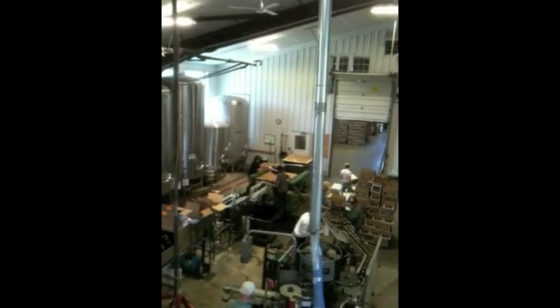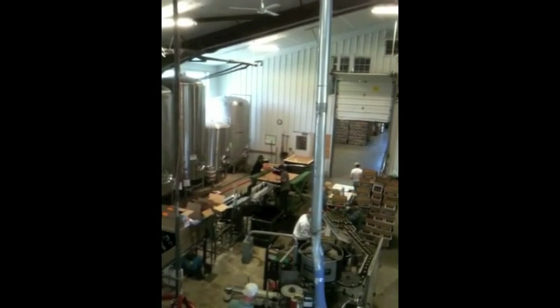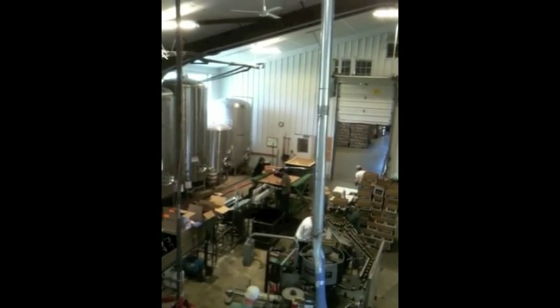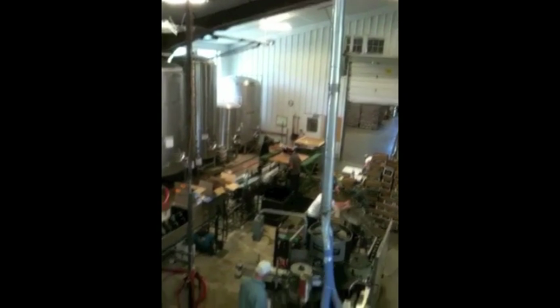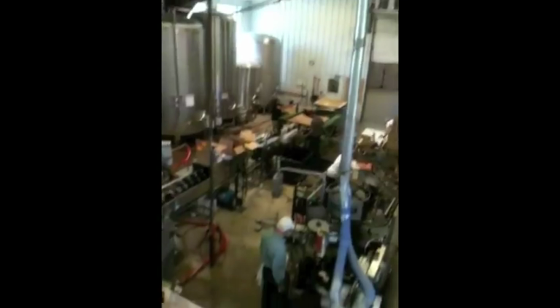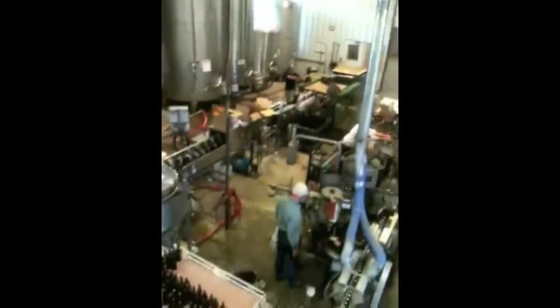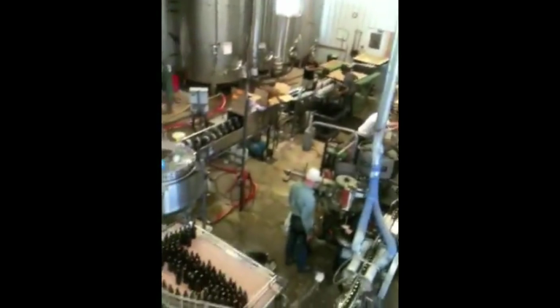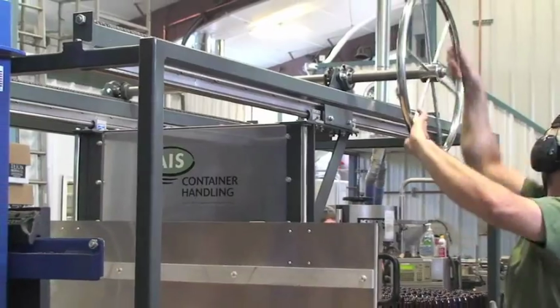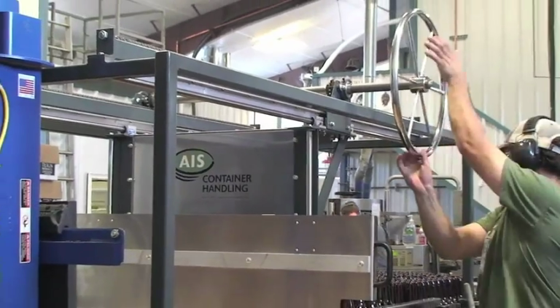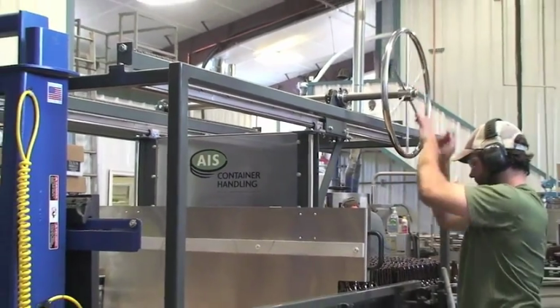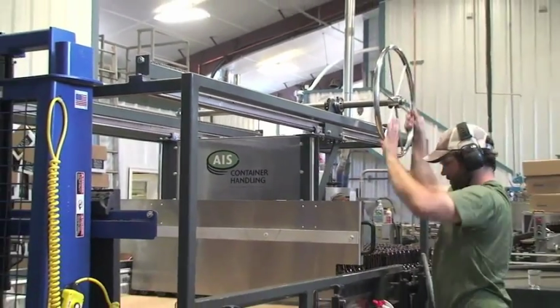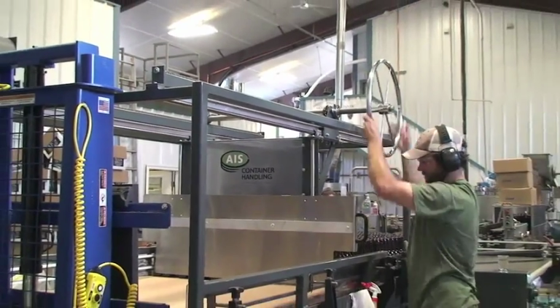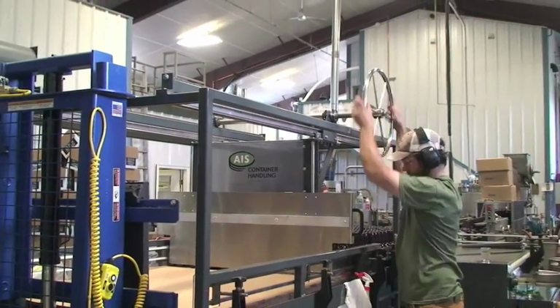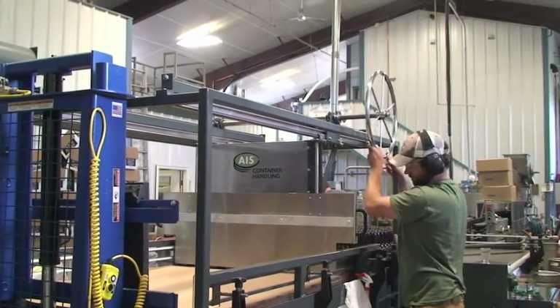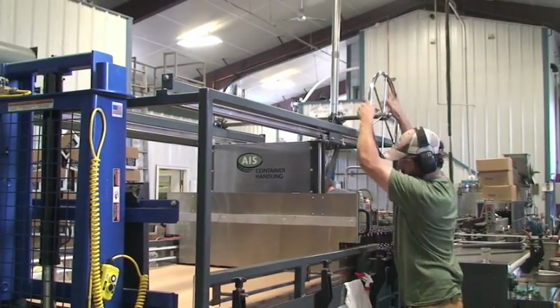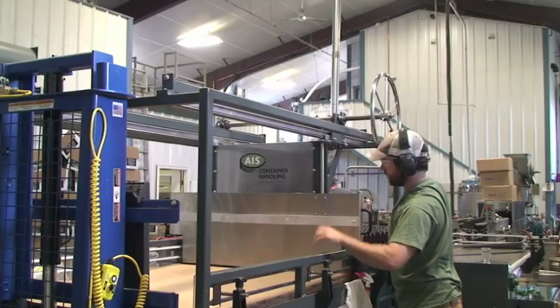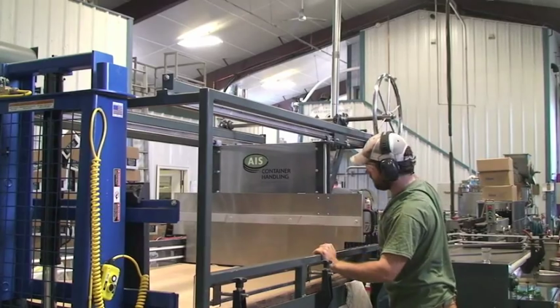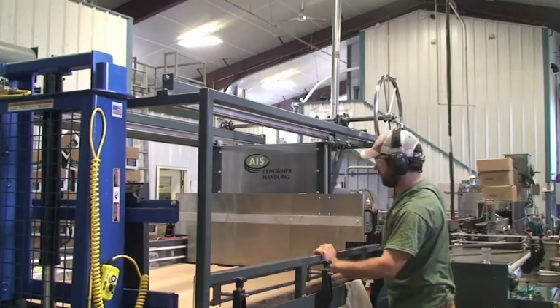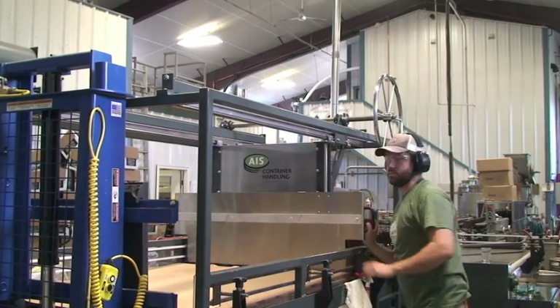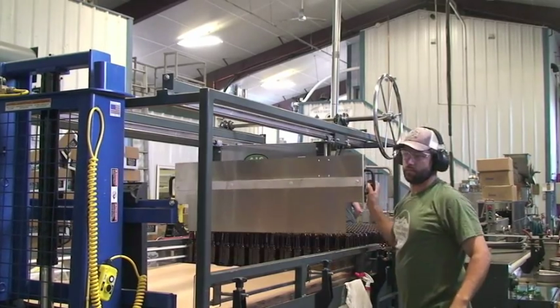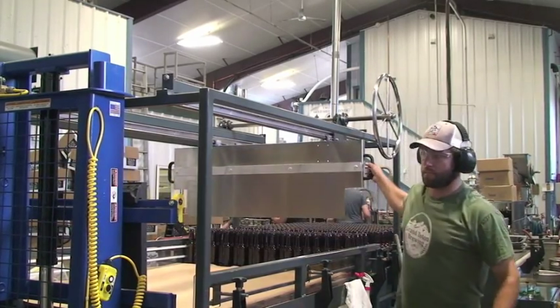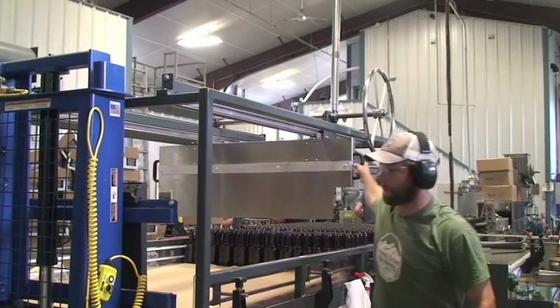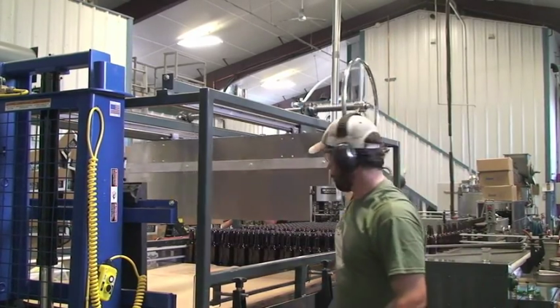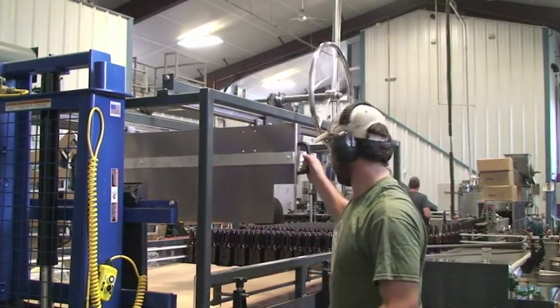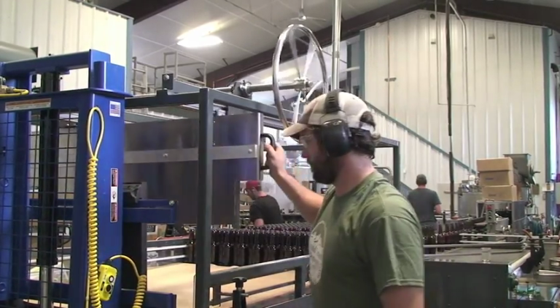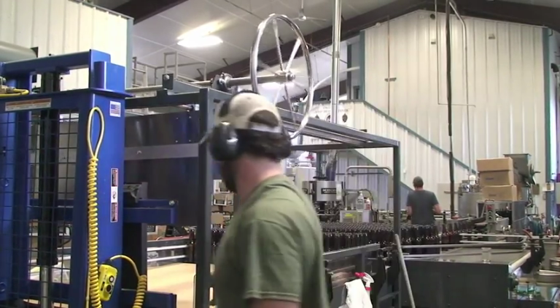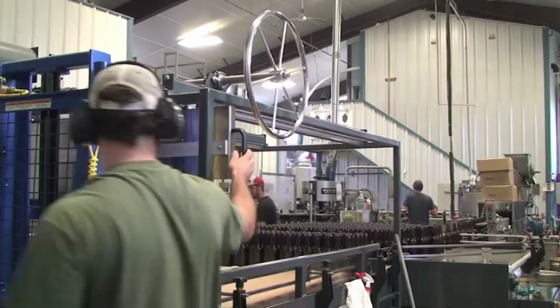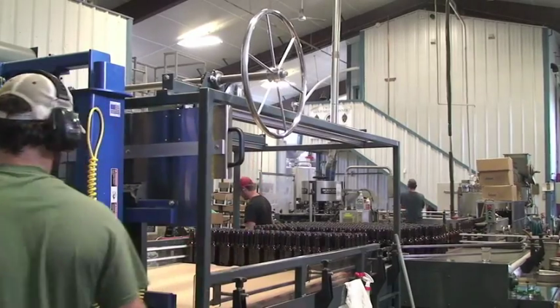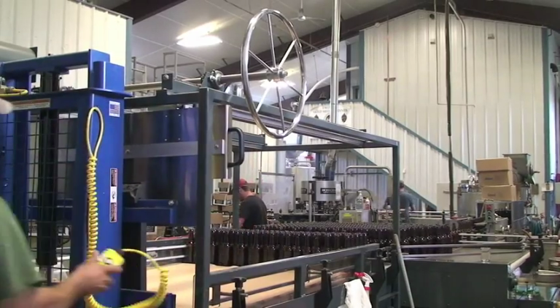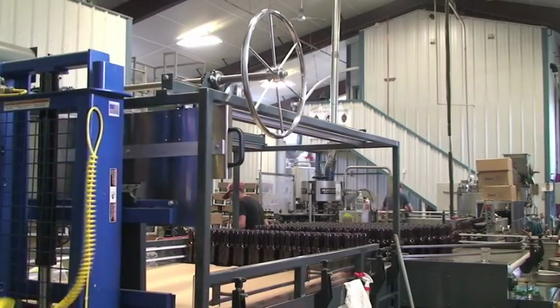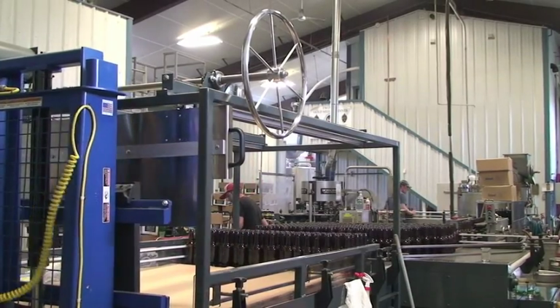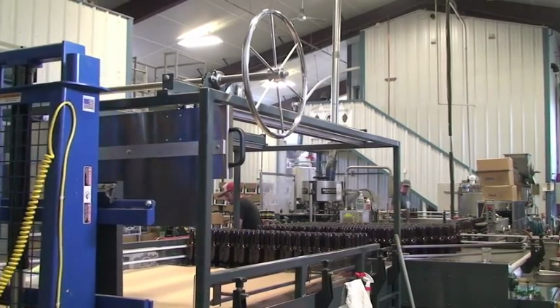The two people working in conjunction together would not even come close to what you can do with this dipalletizer from AIS, and just a few quick turns of the flywheel pretty much.